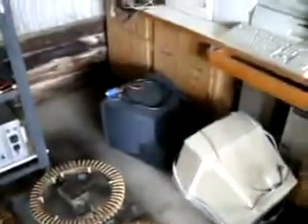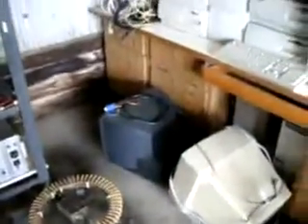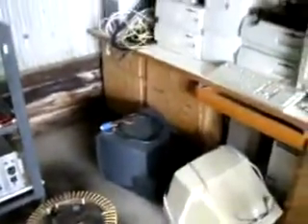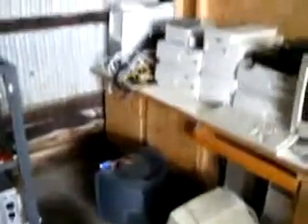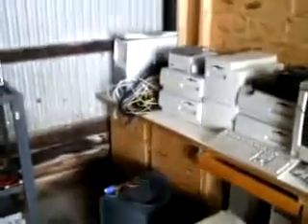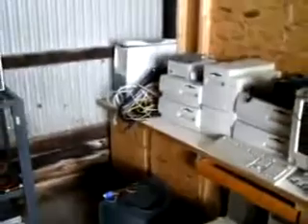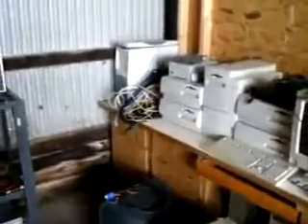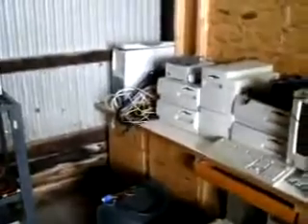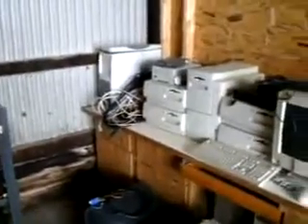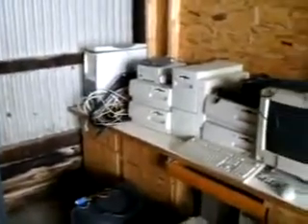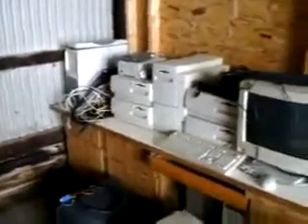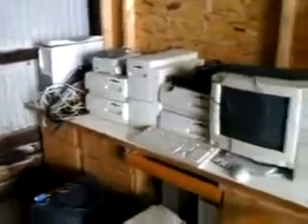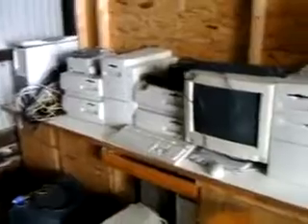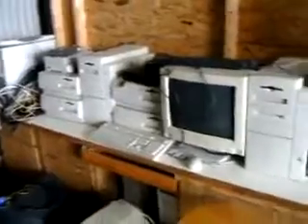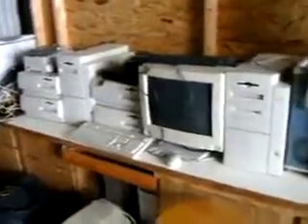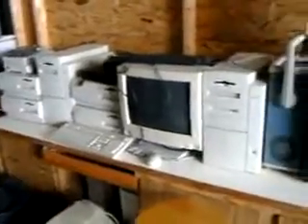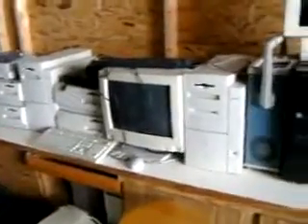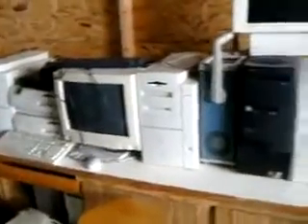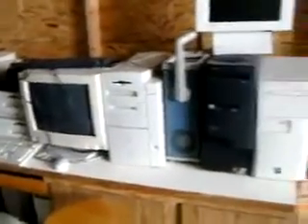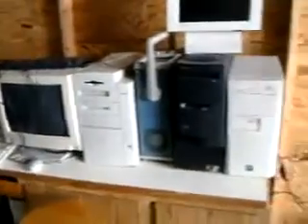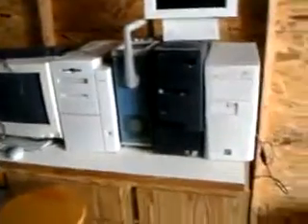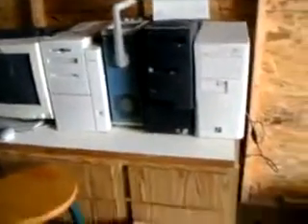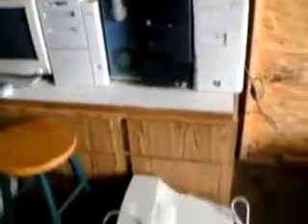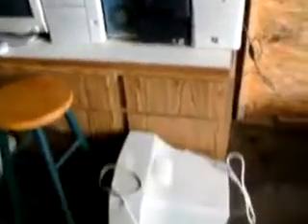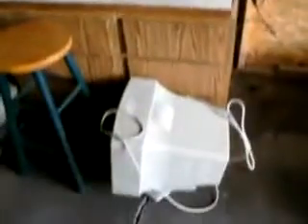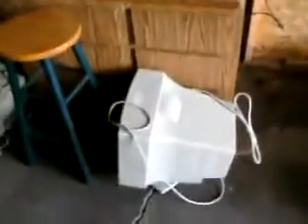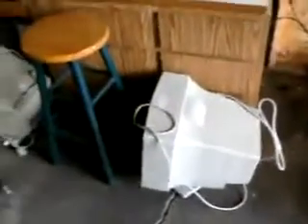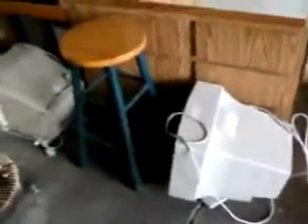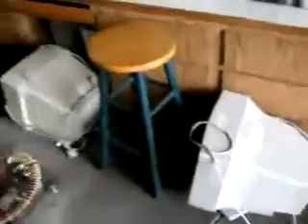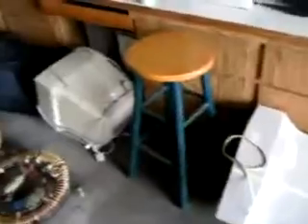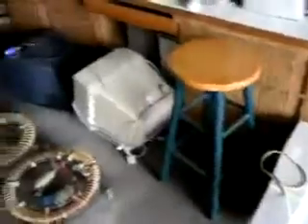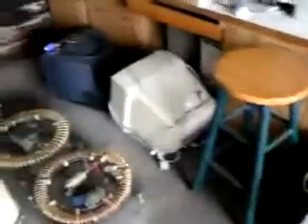Back here you can see a bunch of computers — all of Stan's original computers and monitors. Lots of different items here.